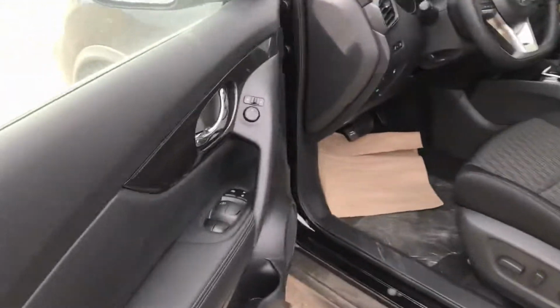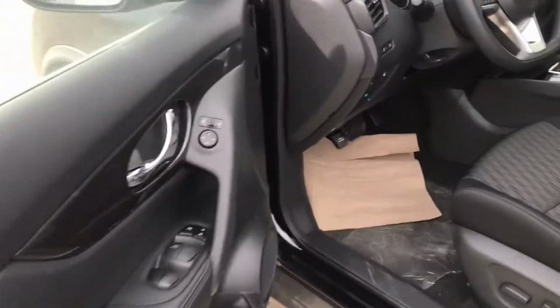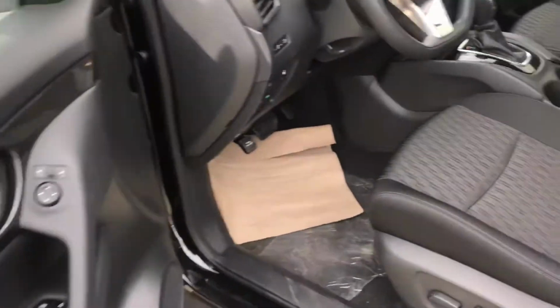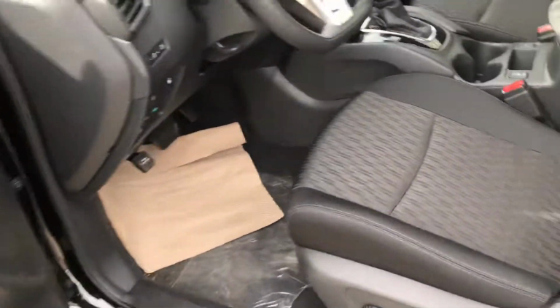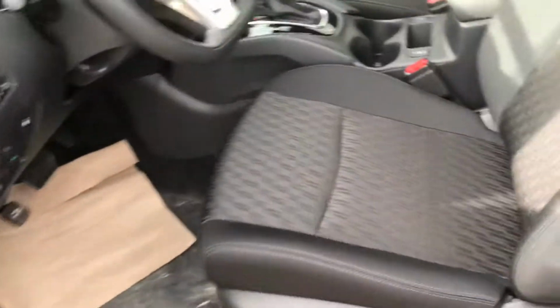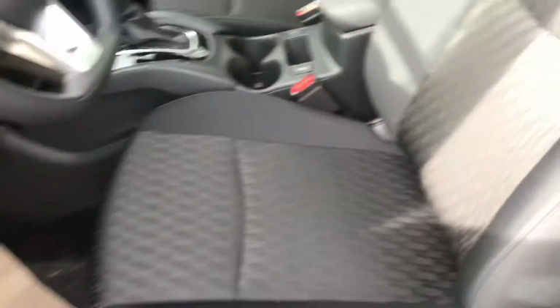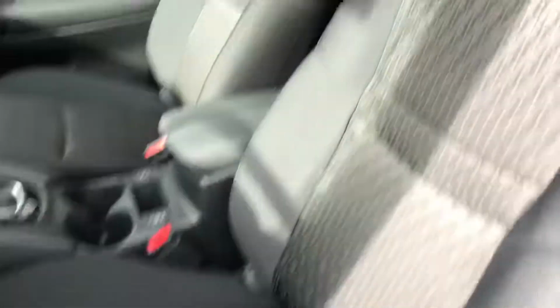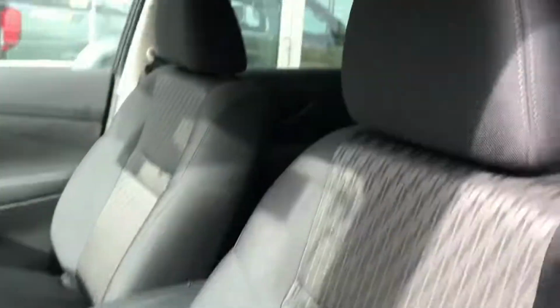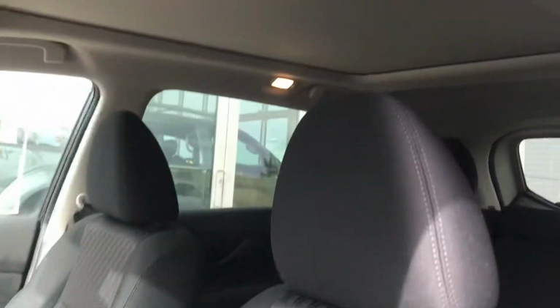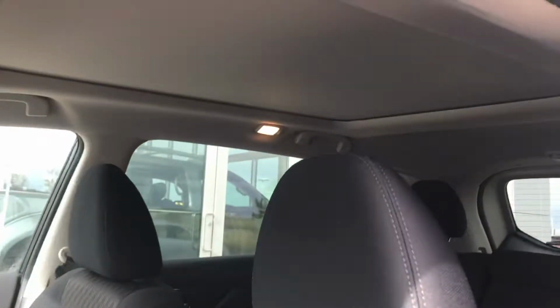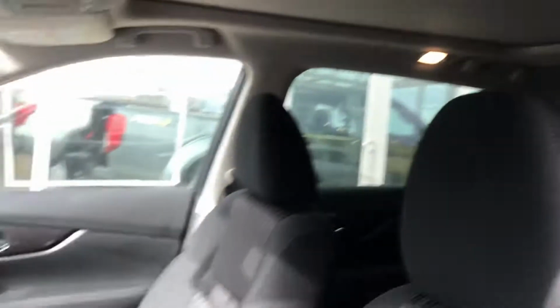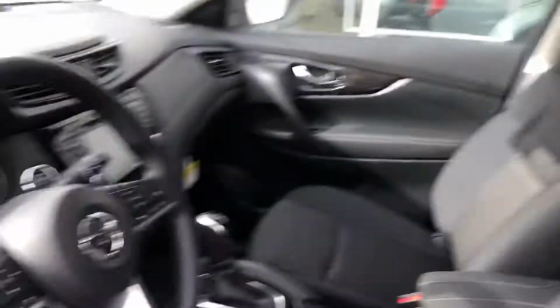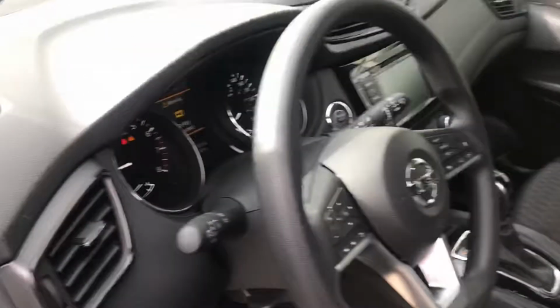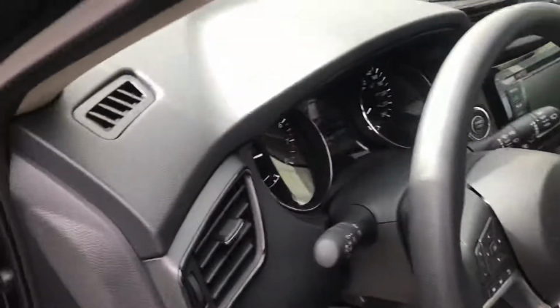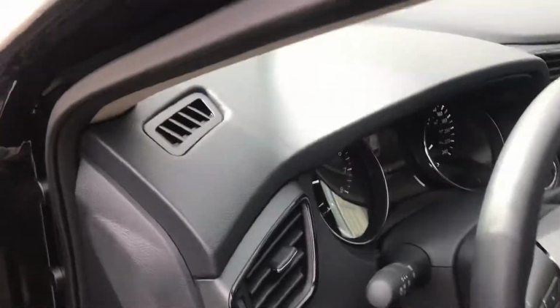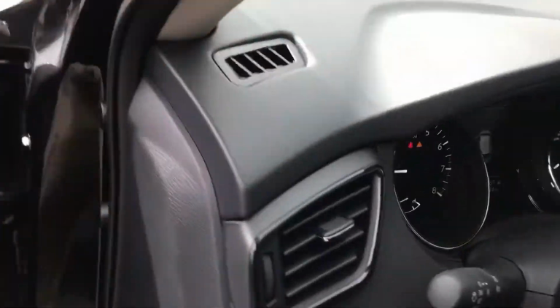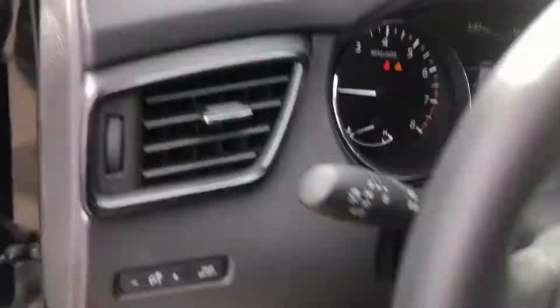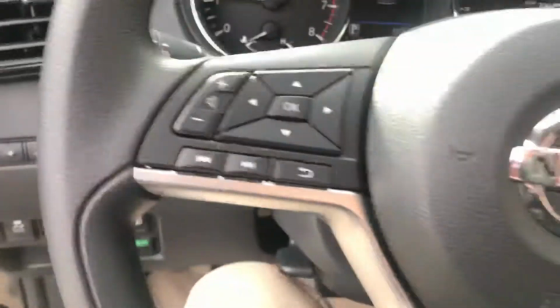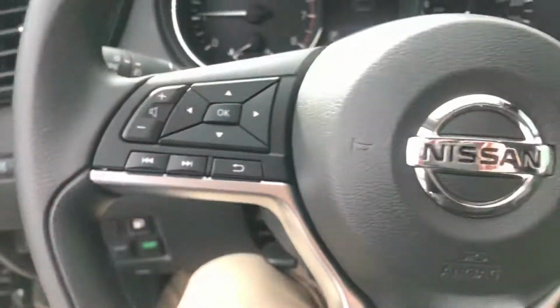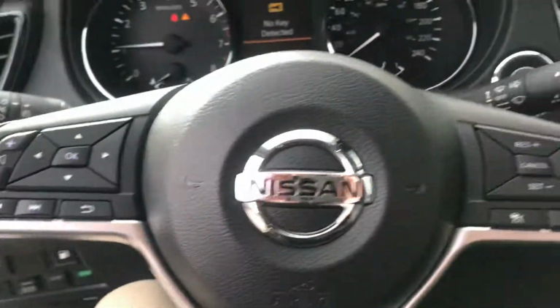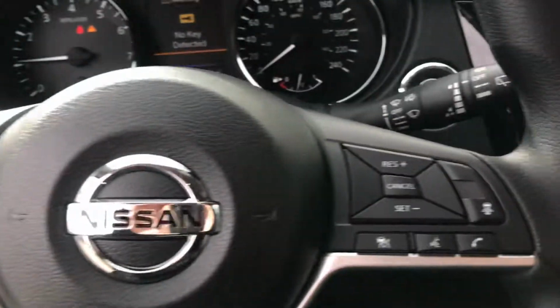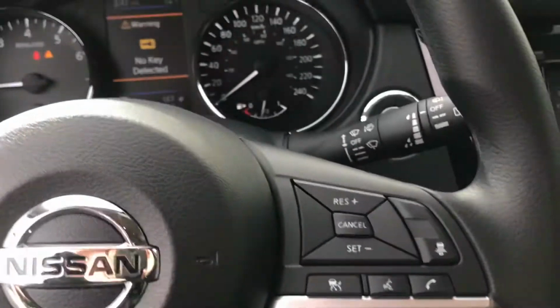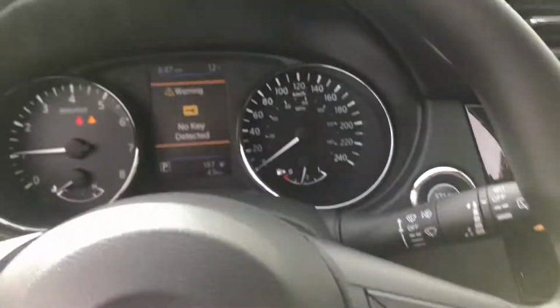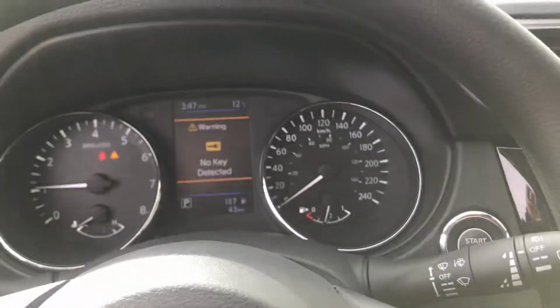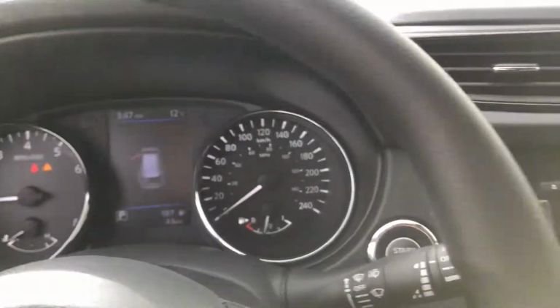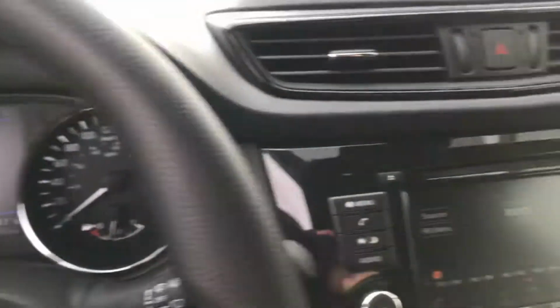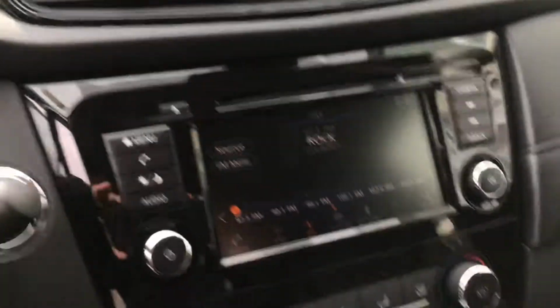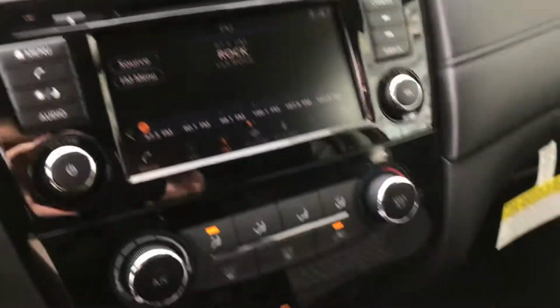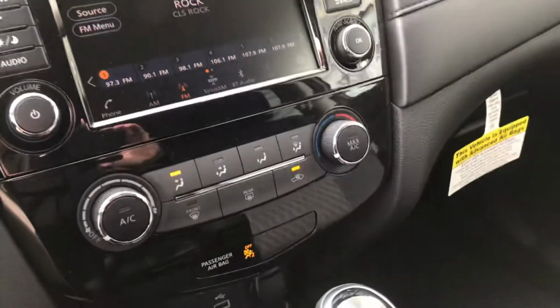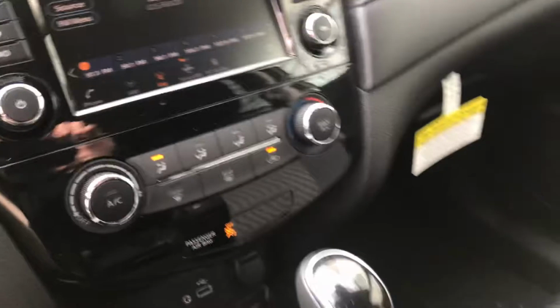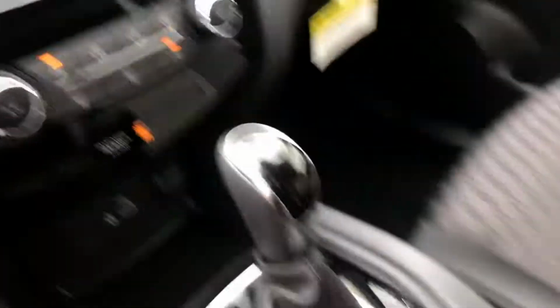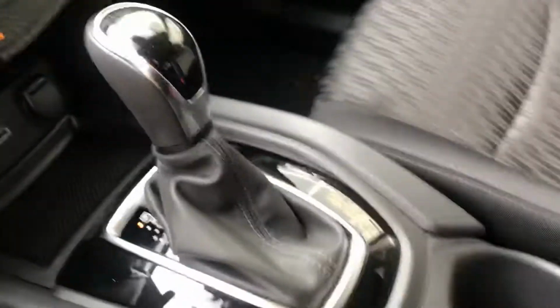Power driver seat, Apple CarPlay, Android Auto, Bluetooth, backup camera, and the moonroof in there, of course. As you can see, just very, very well-equipped.